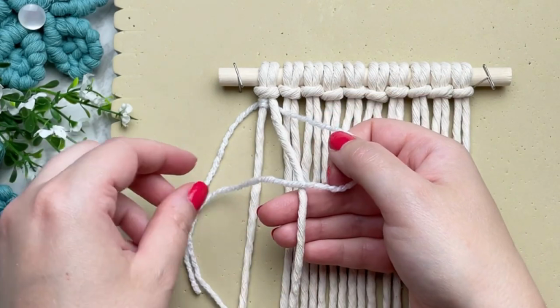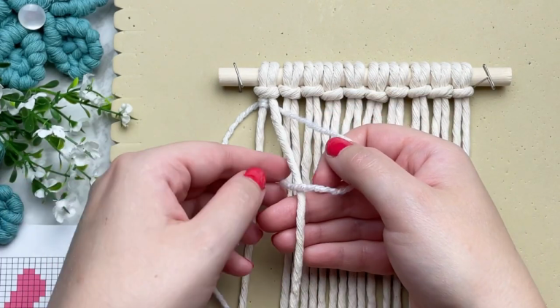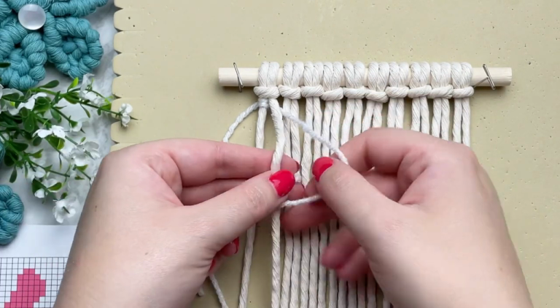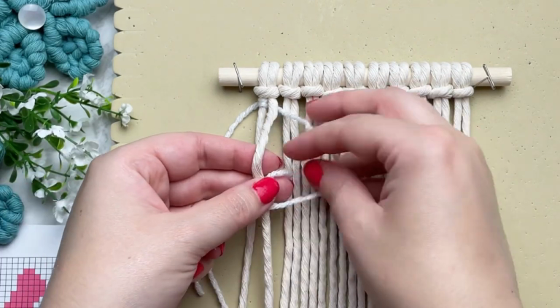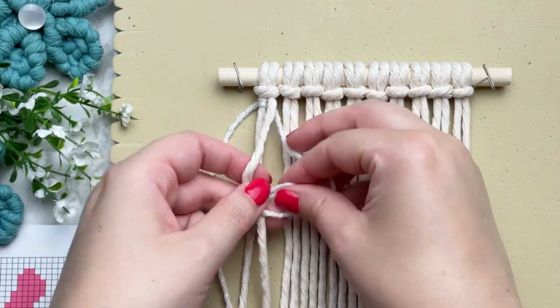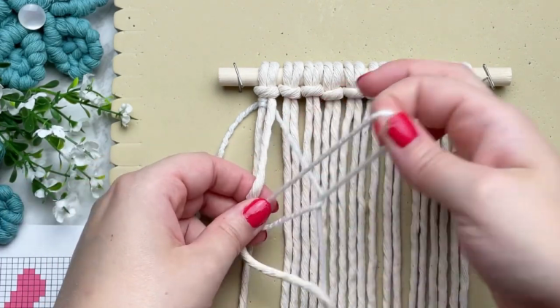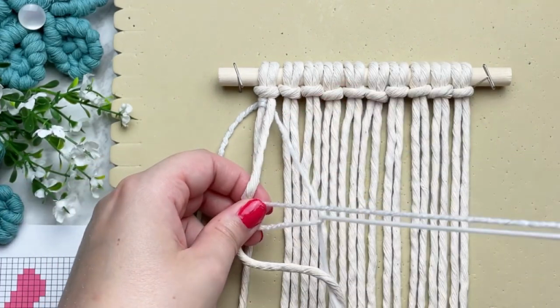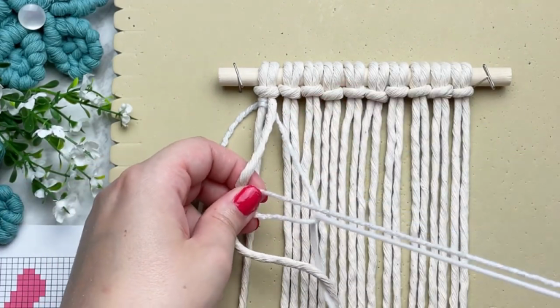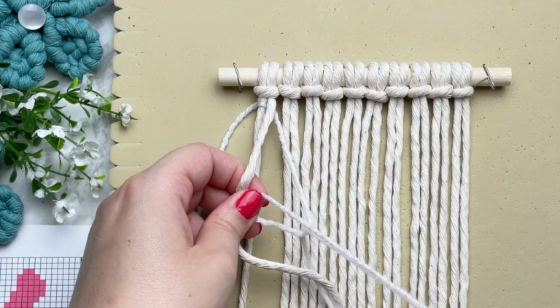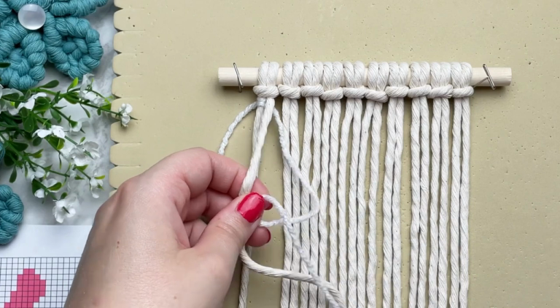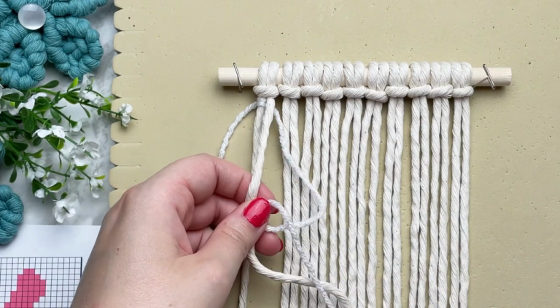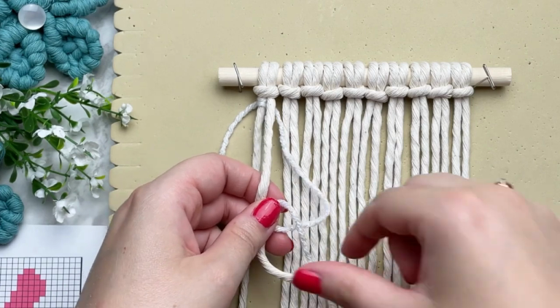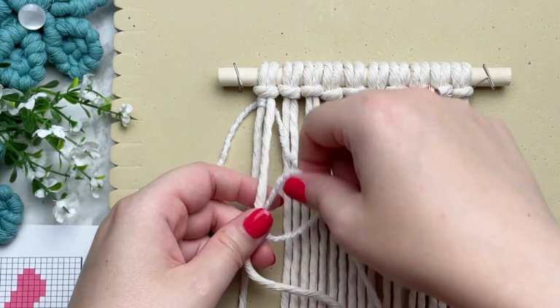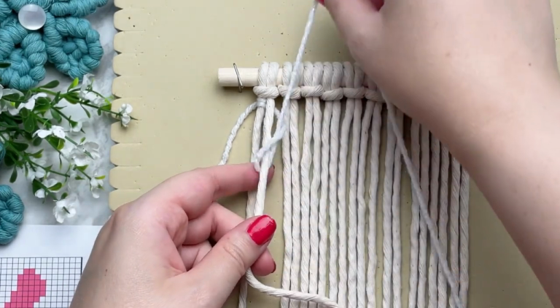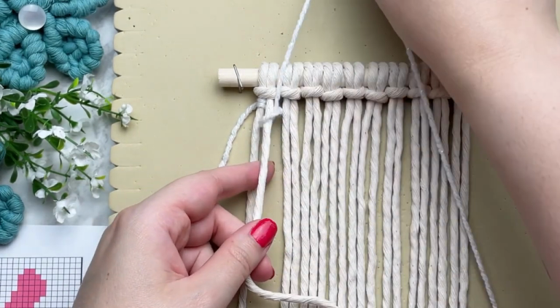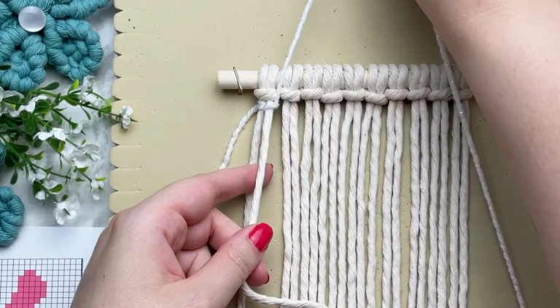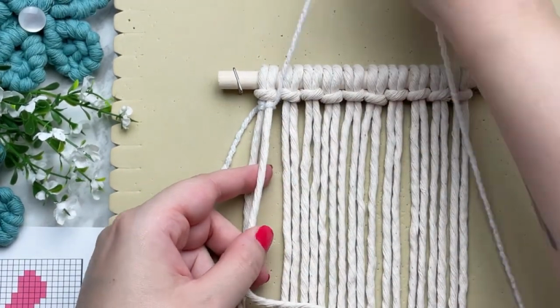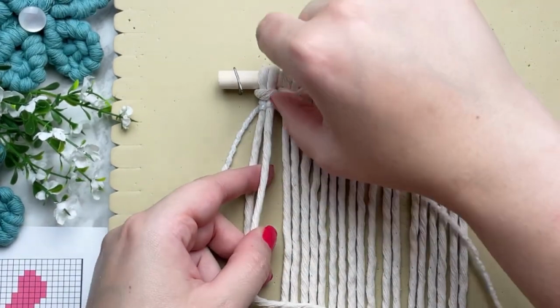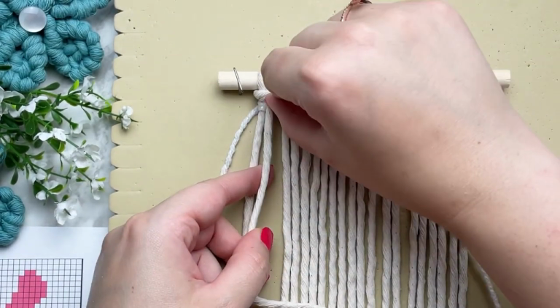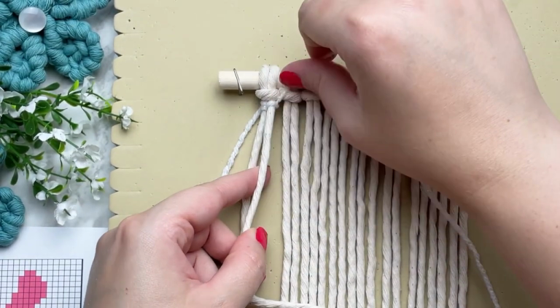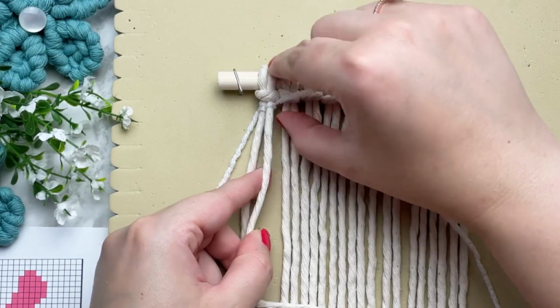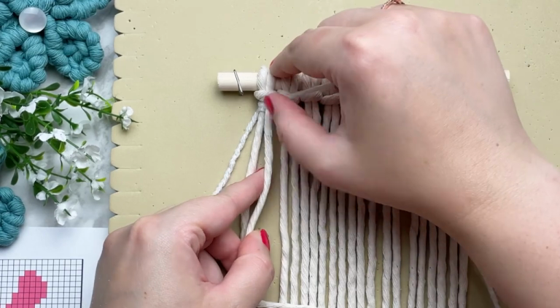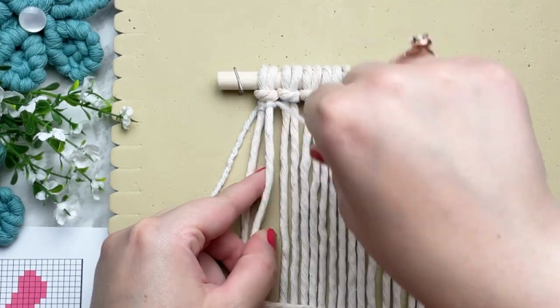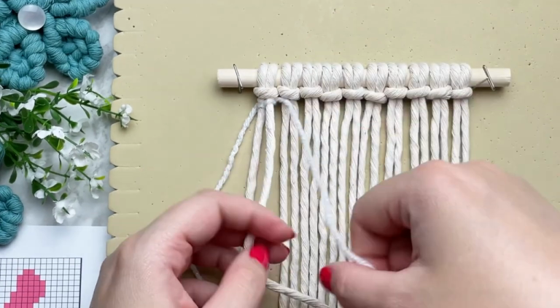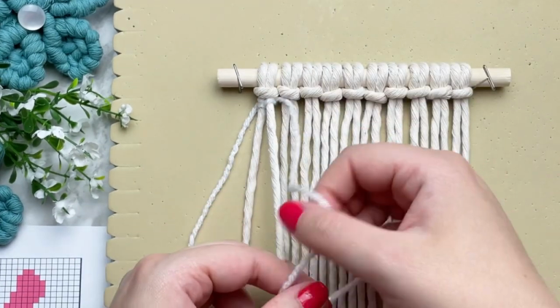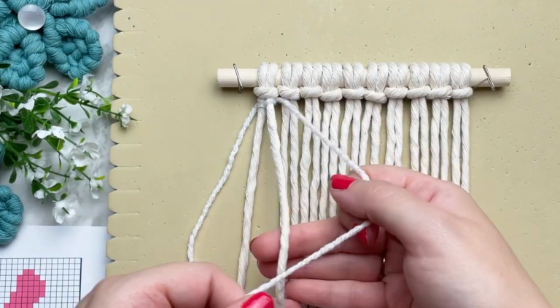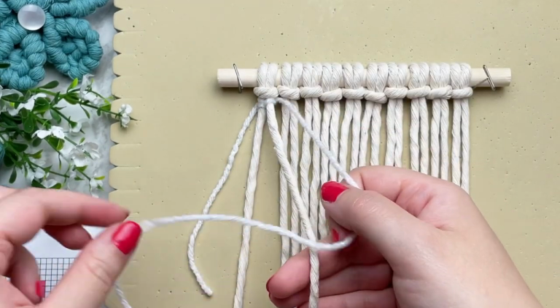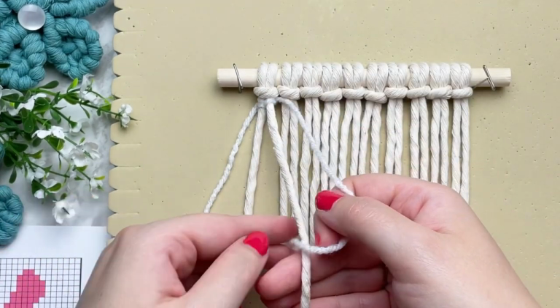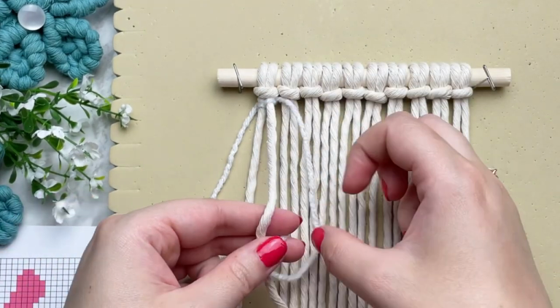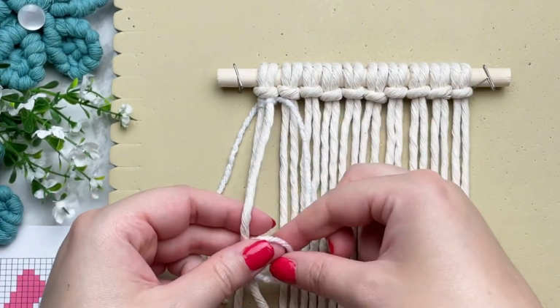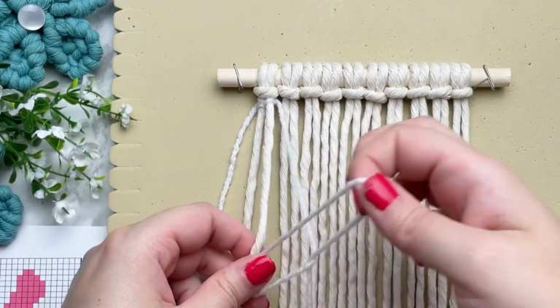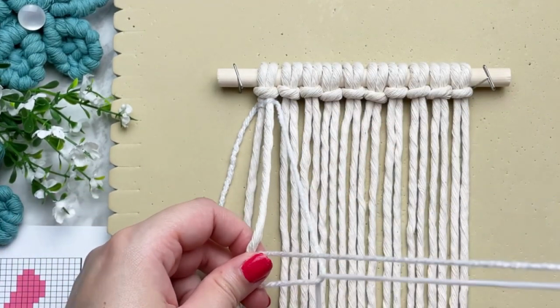Make sure your yarn is behind your filler cord, wrap your tail end around and through the loop. Then you want to cinch up the slack all the way up to the top. Then repeat one more time by making a loop on your right, wrap your tail end around and through the loop.